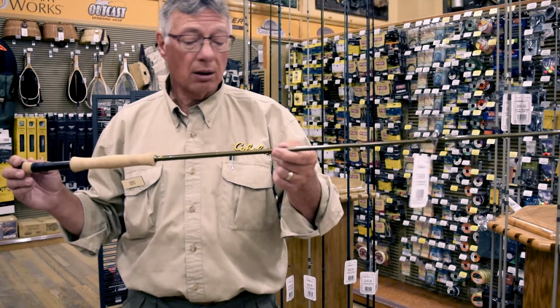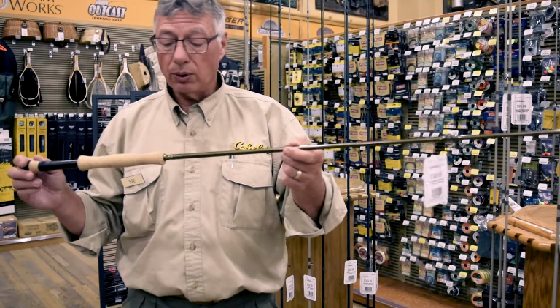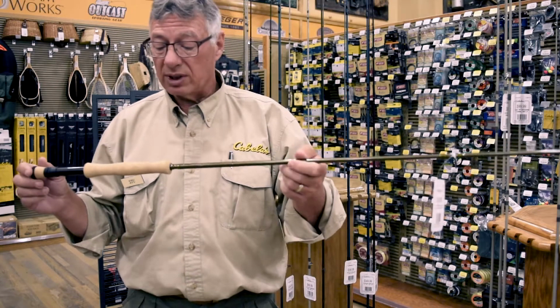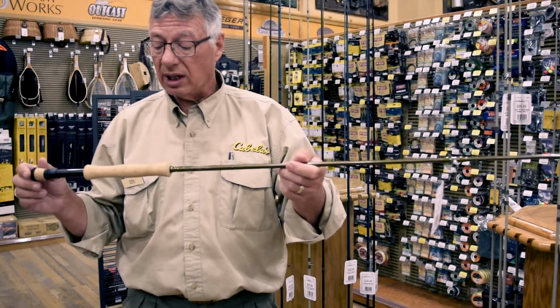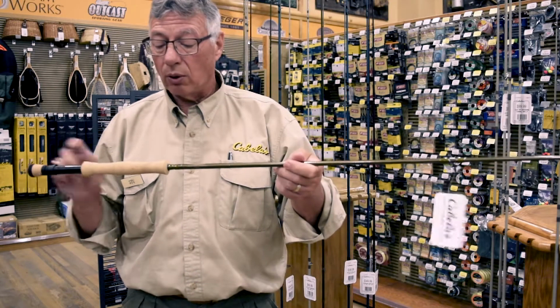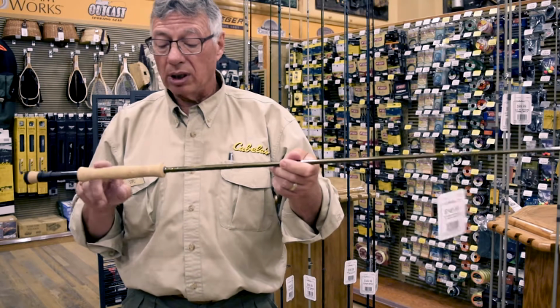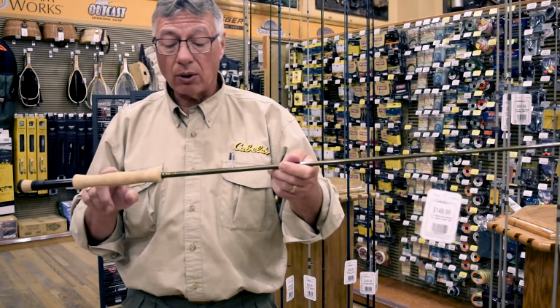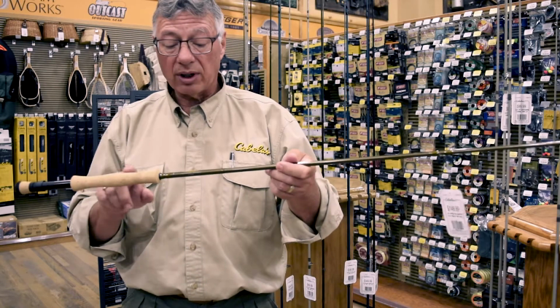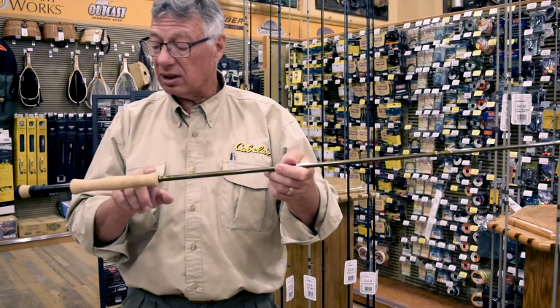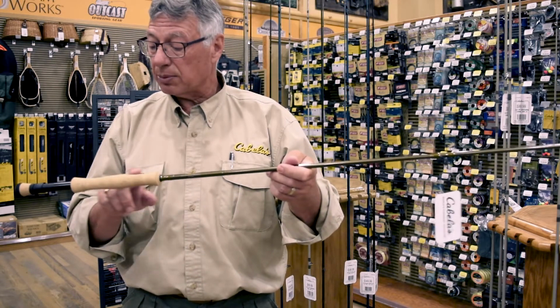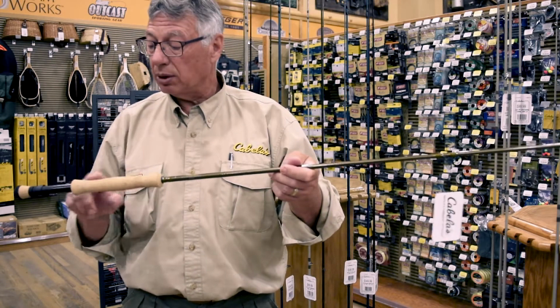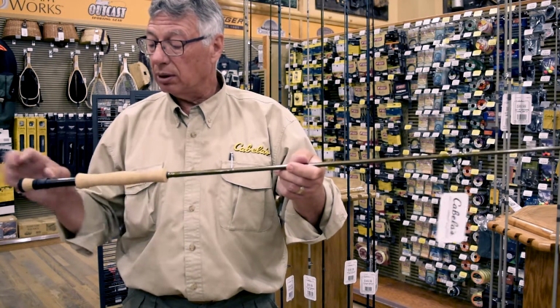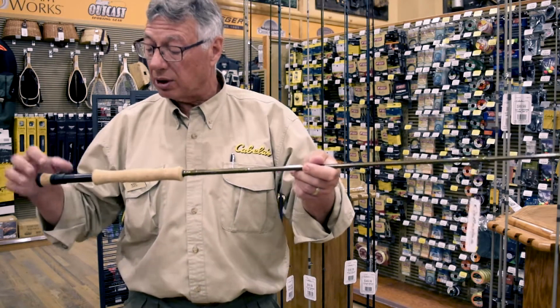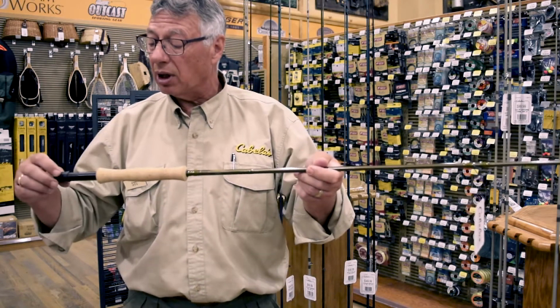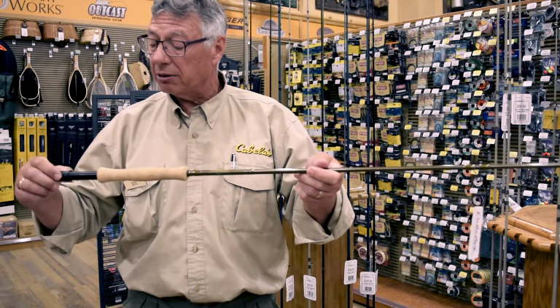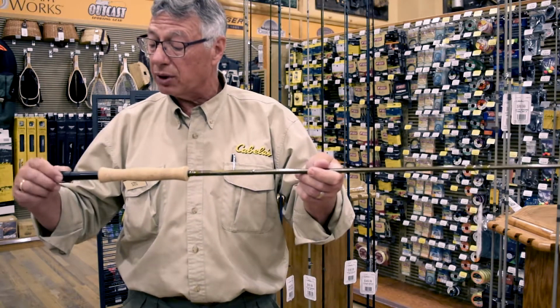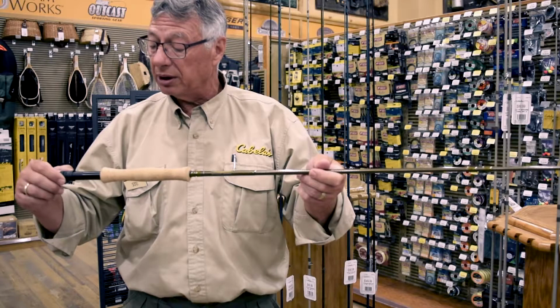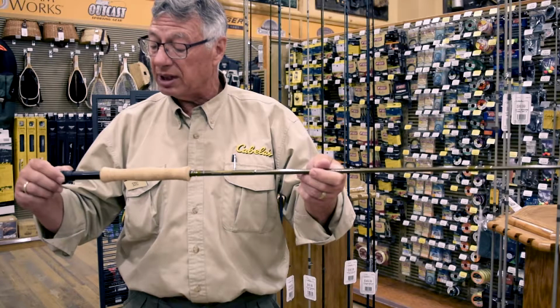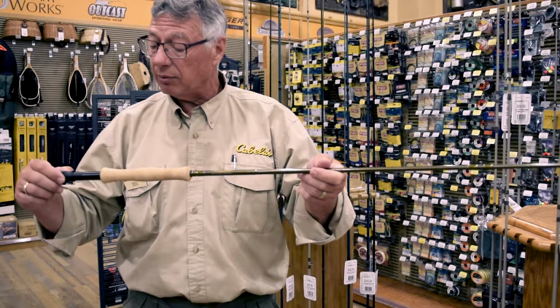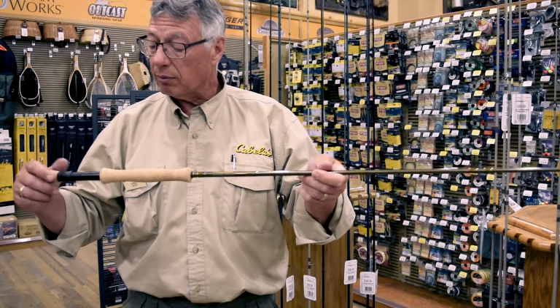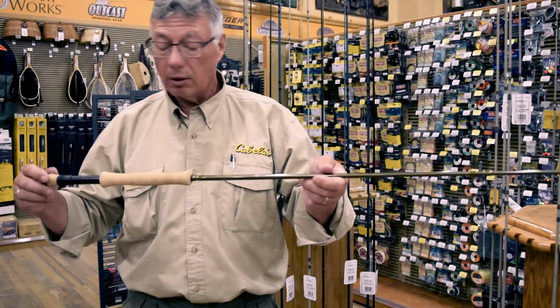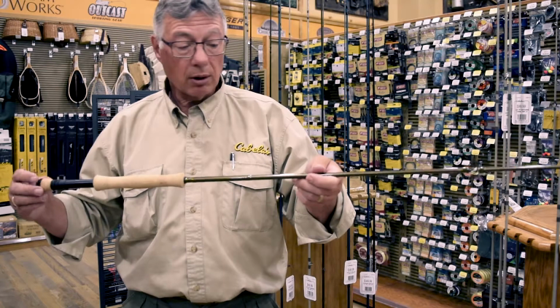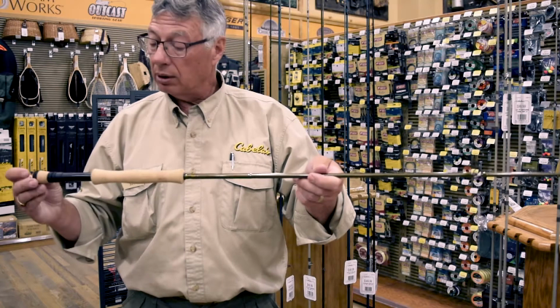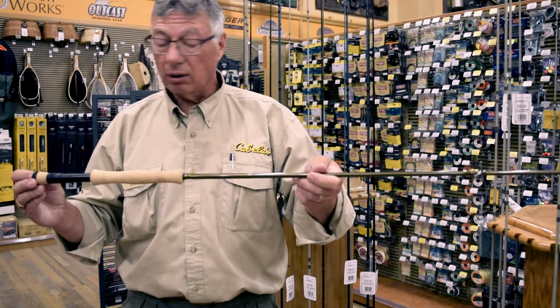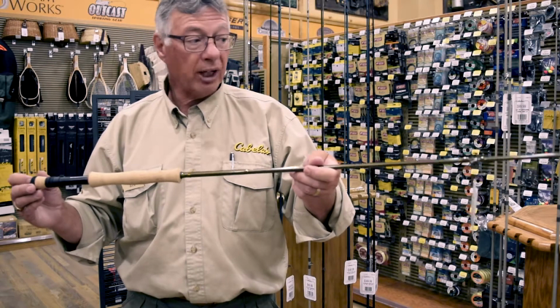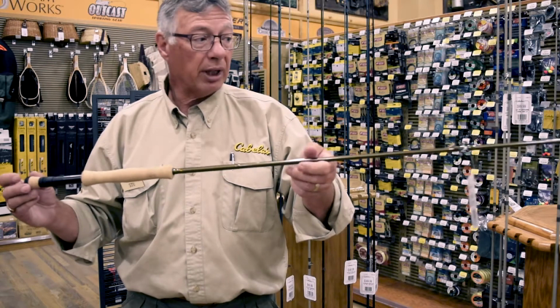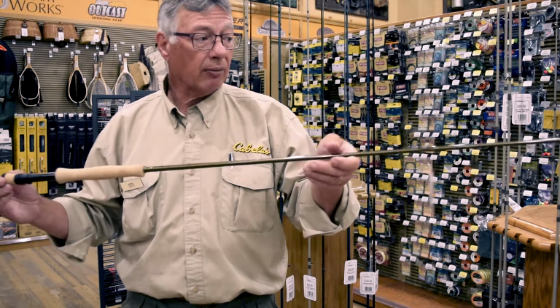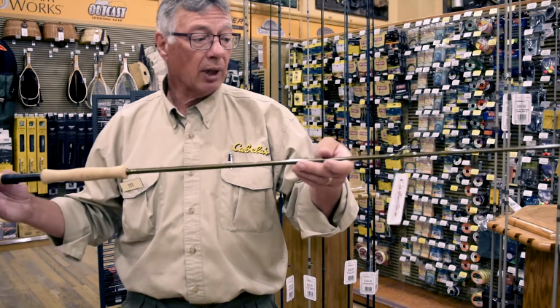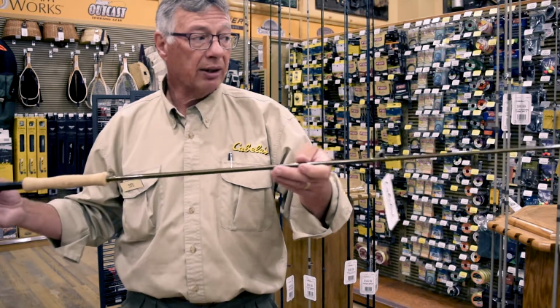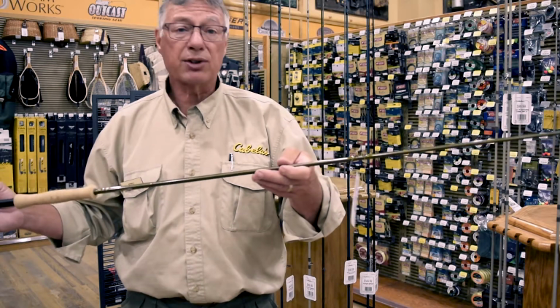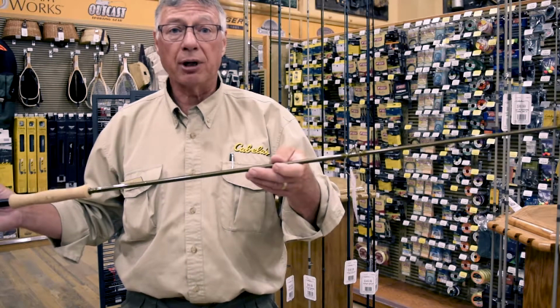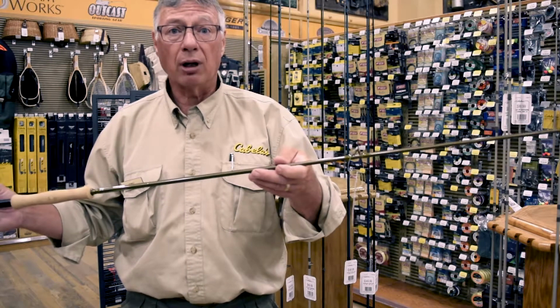The quality of cork on this rod is exceptional. Double locking rings on the reel seat. A little fighting butt. This is a great rod.